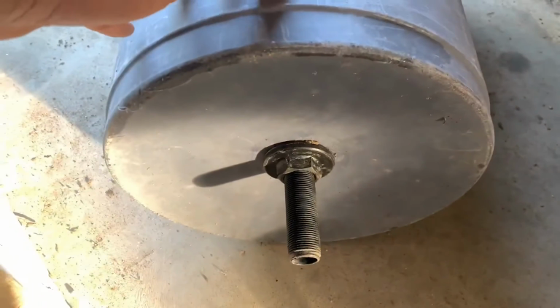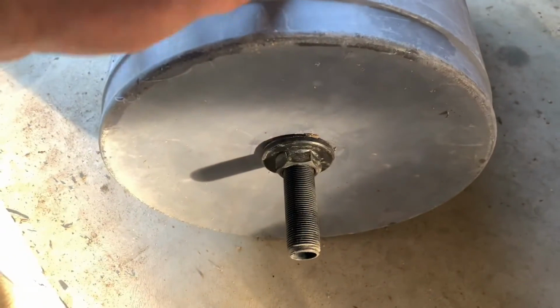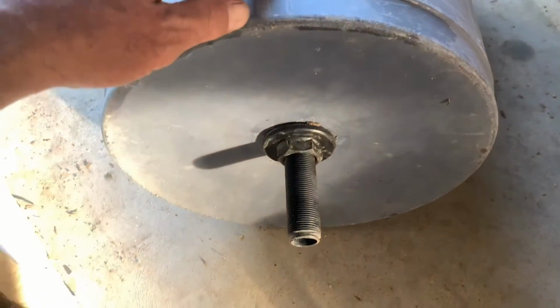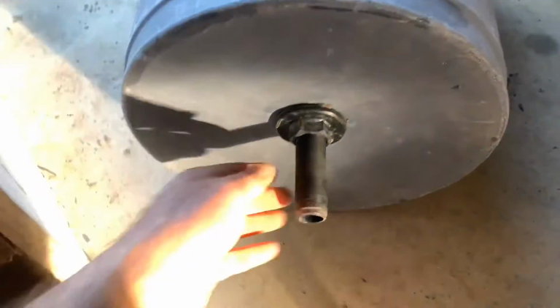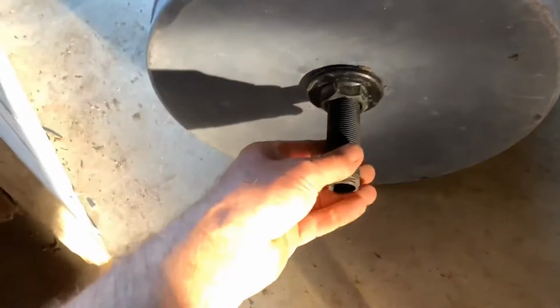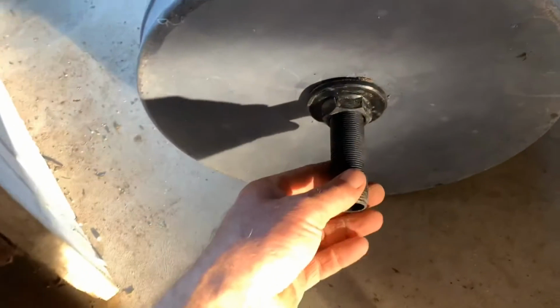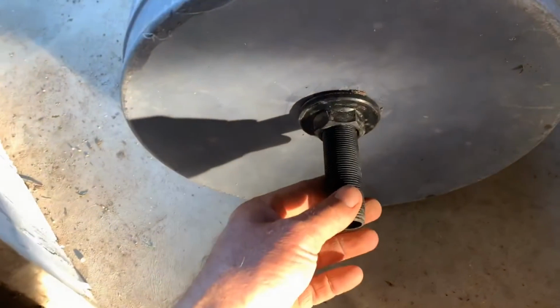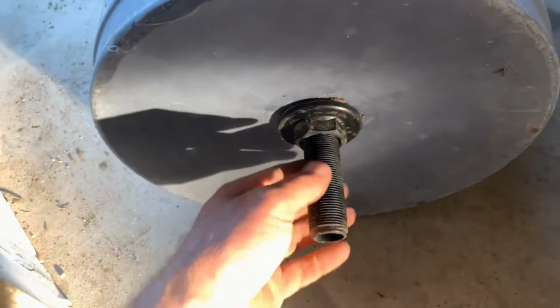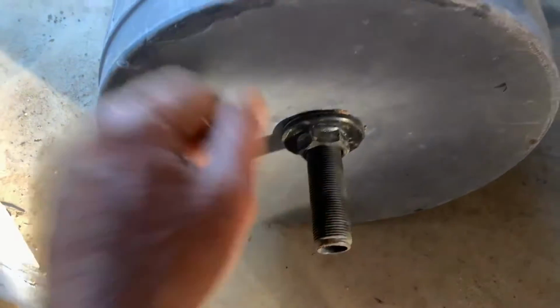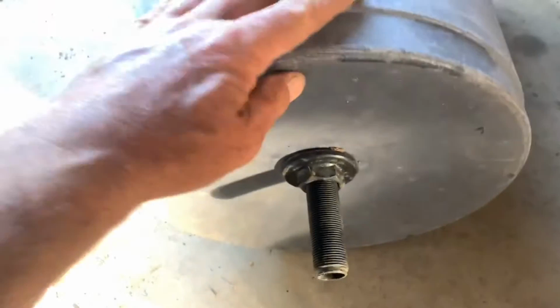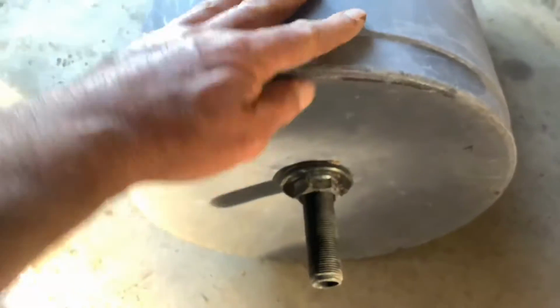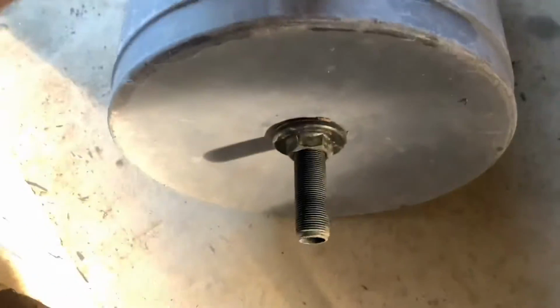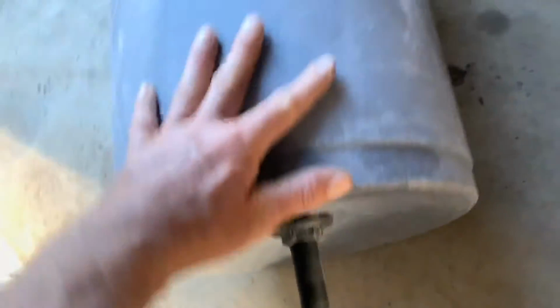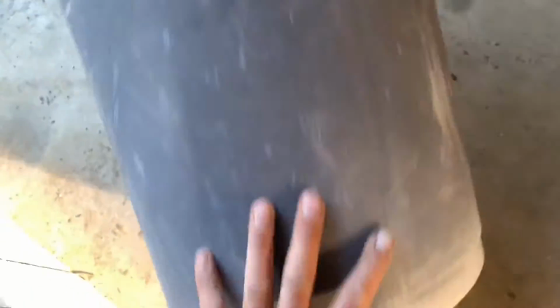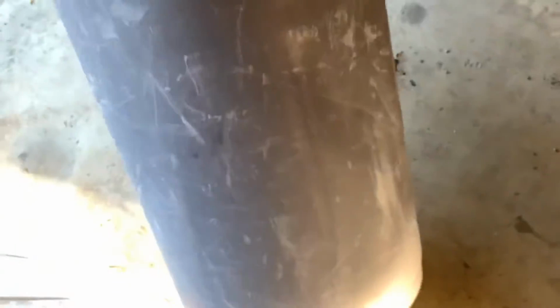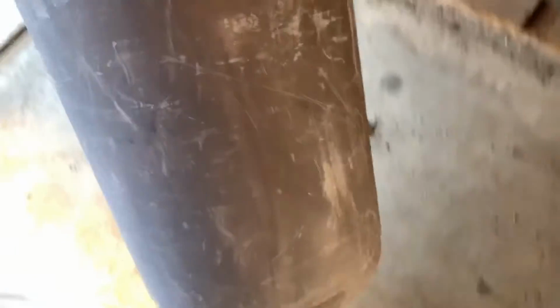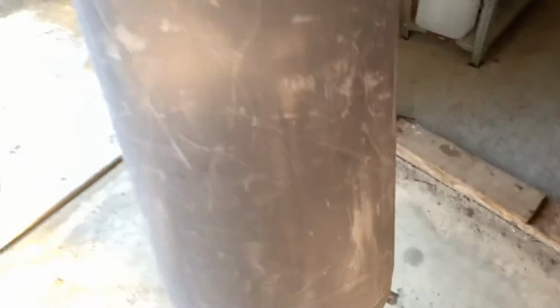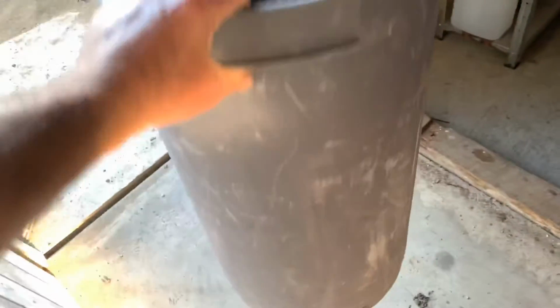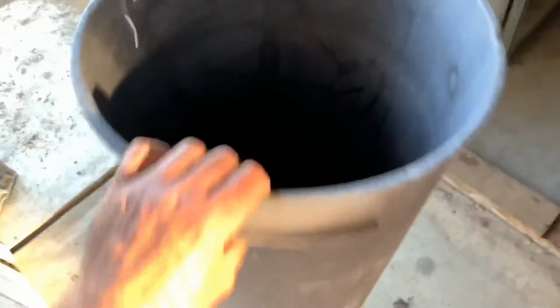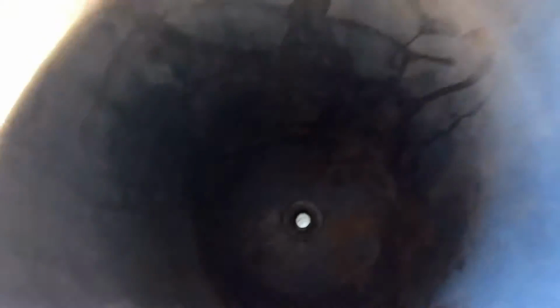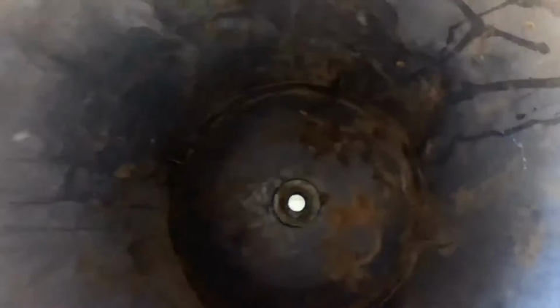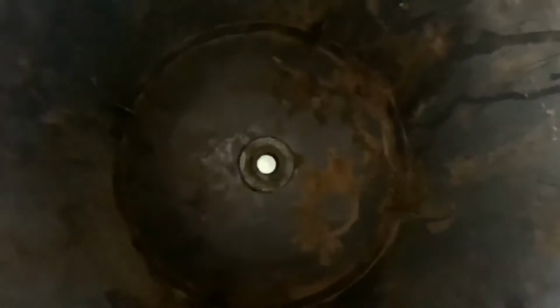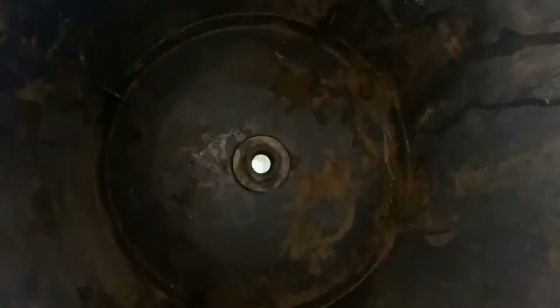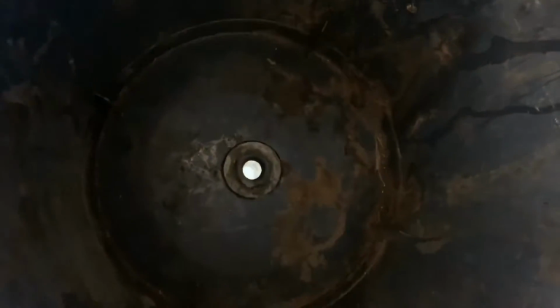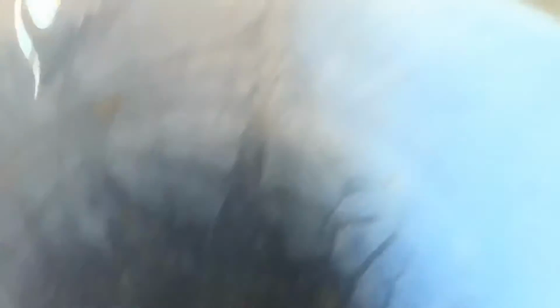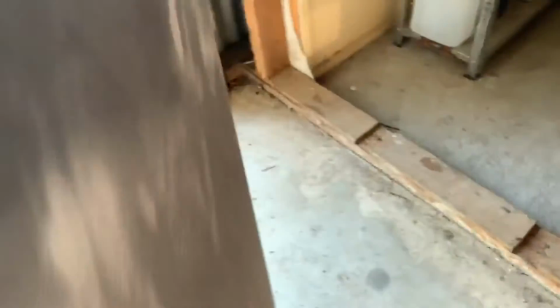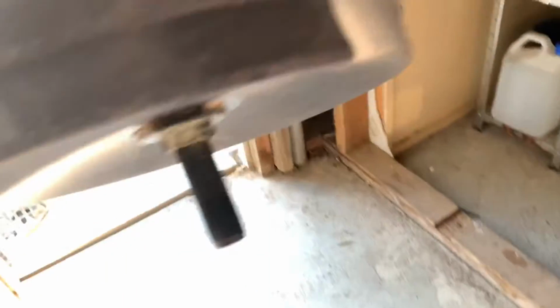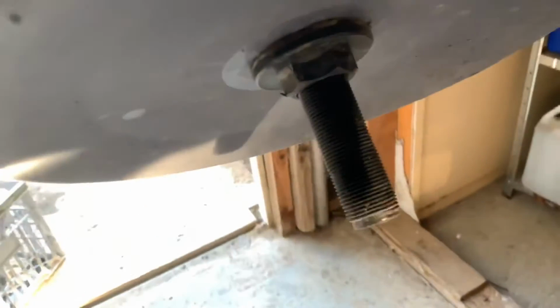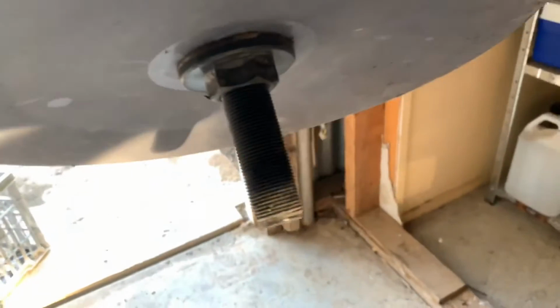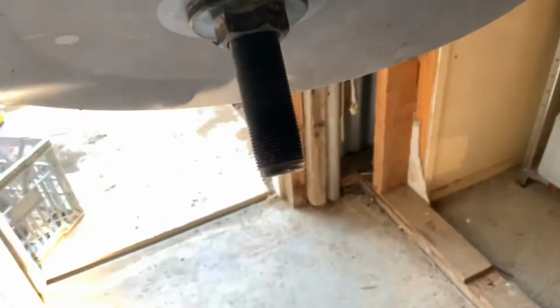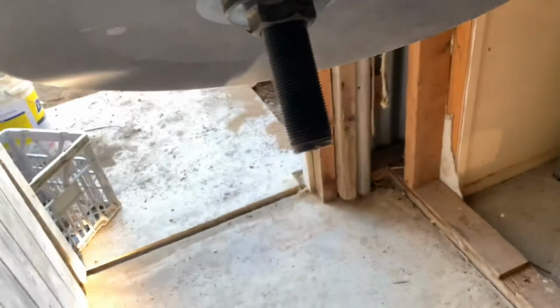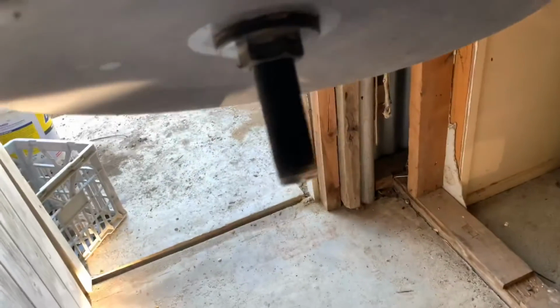Now this is the flange once it's been installed — pretty basic. That's the bin, that's the inside tap, and that's where the tap will go on the outside.